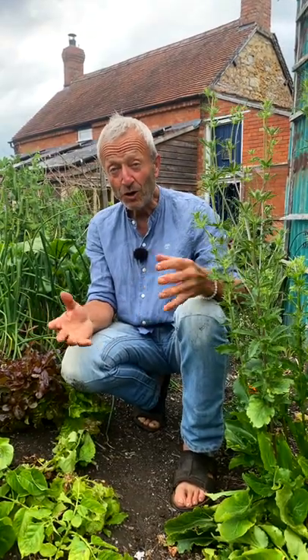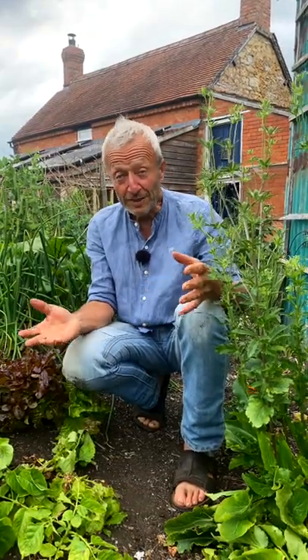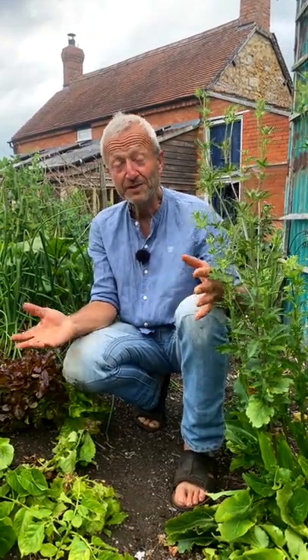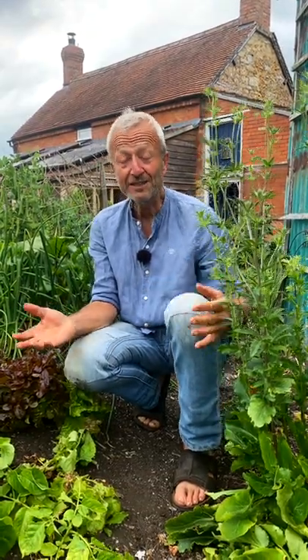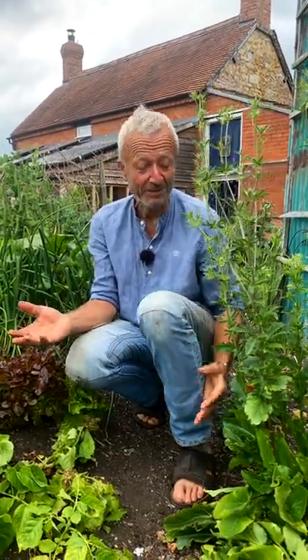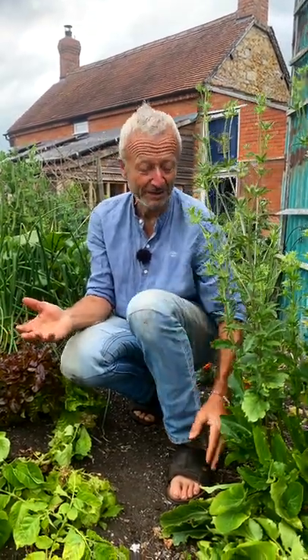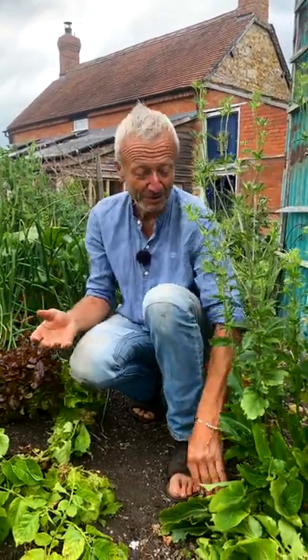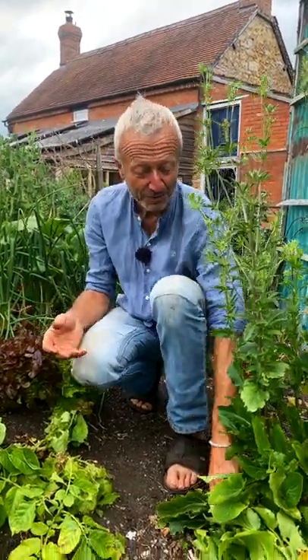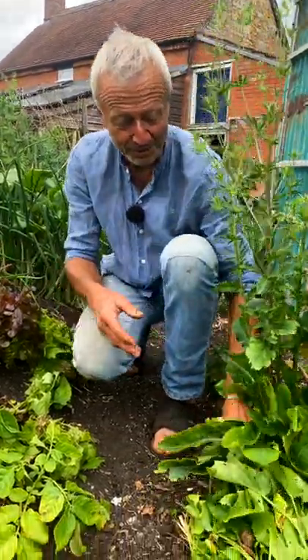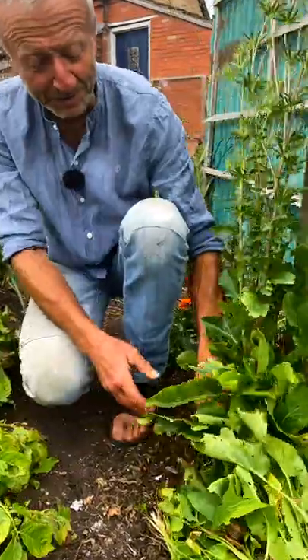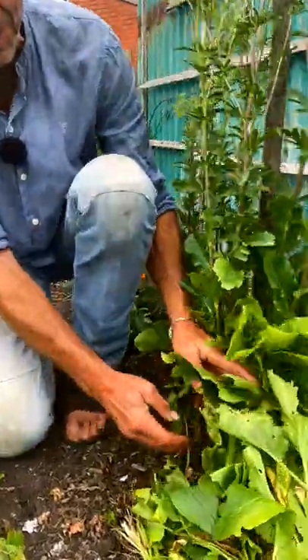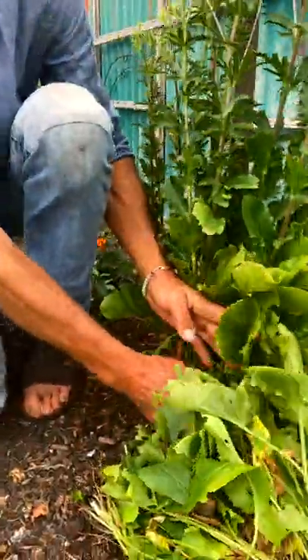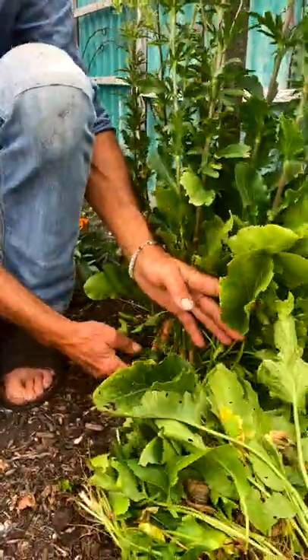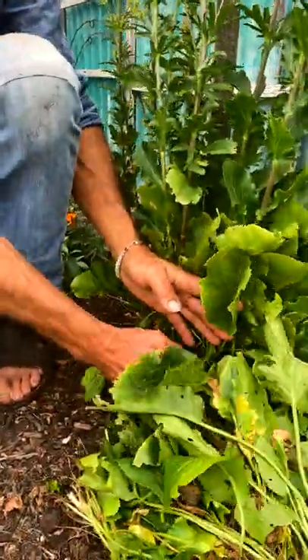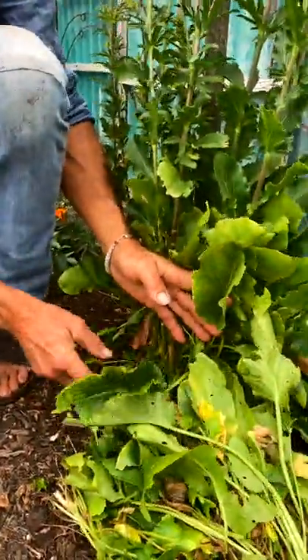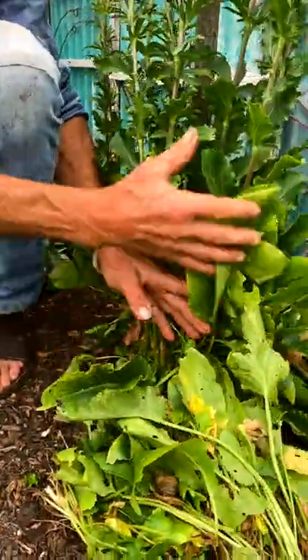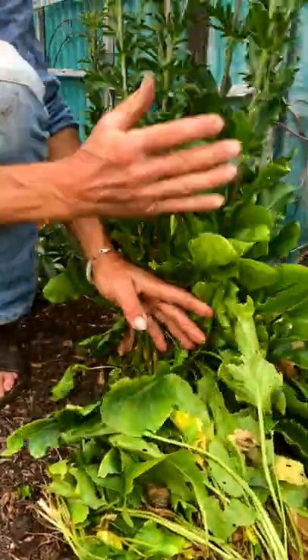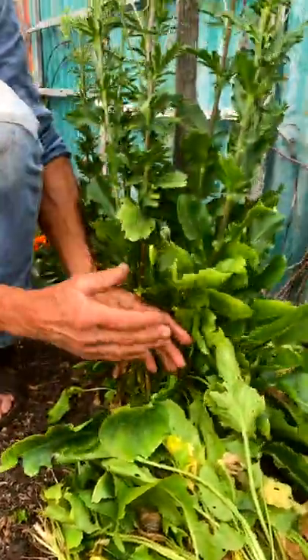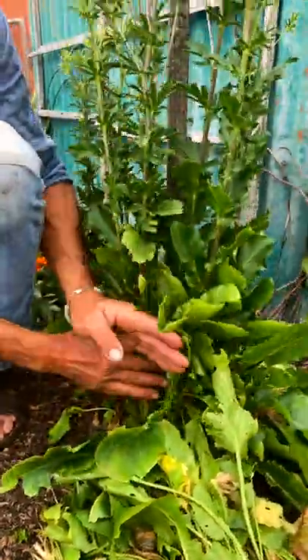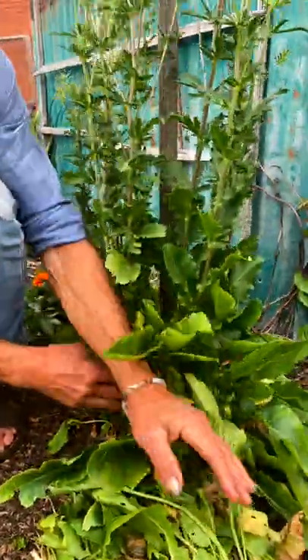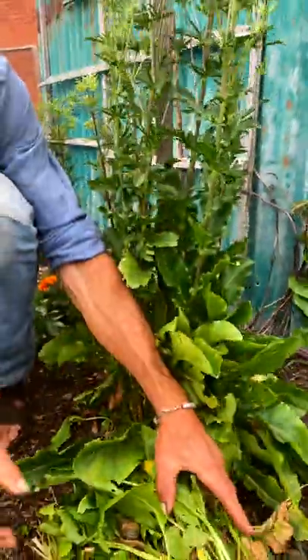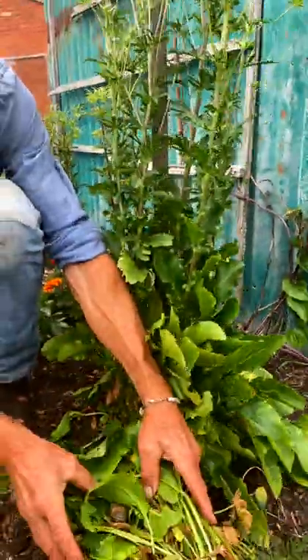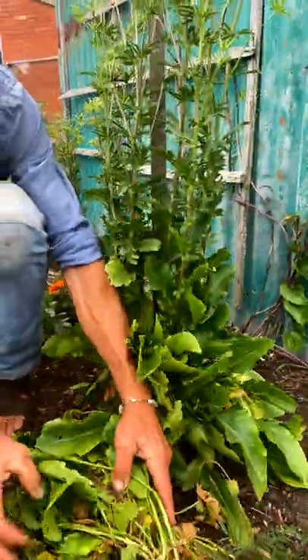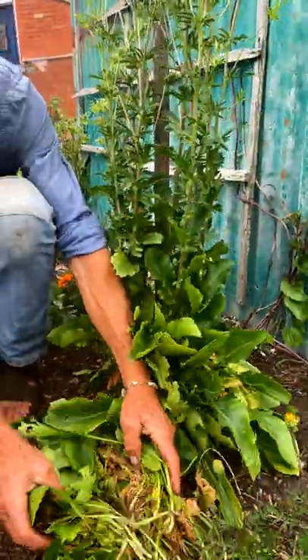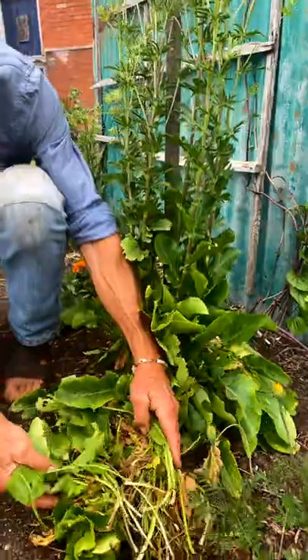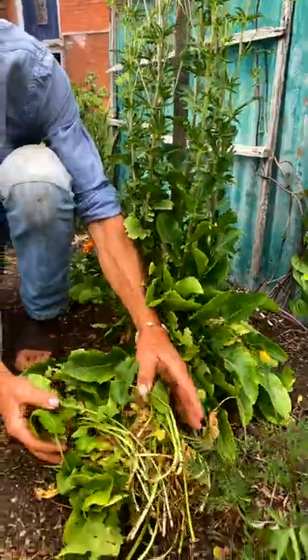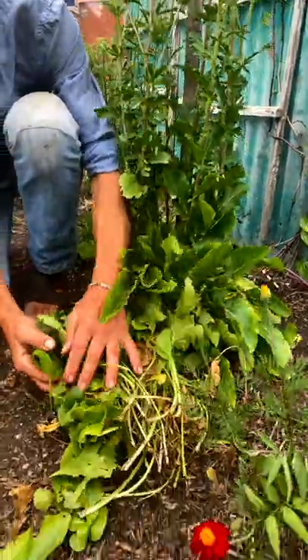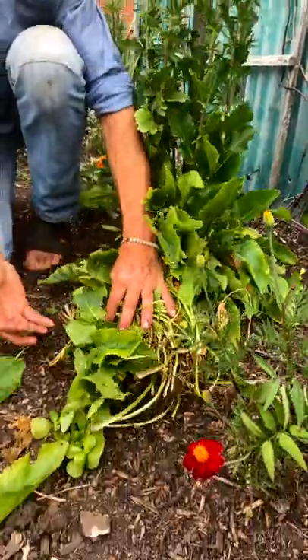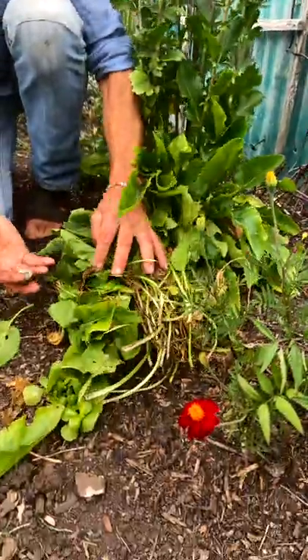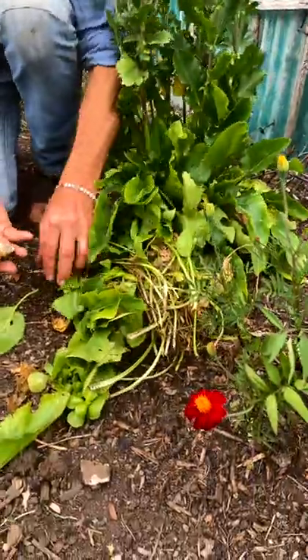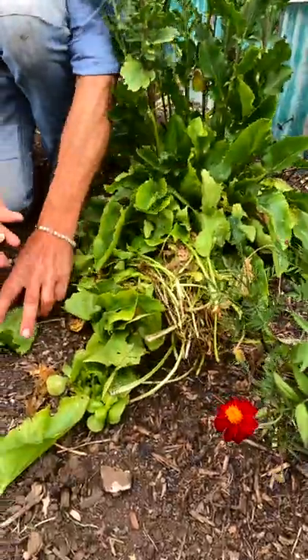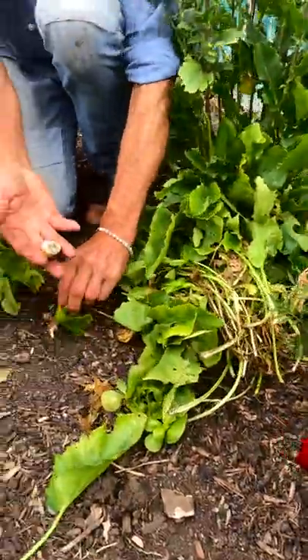Old leaves is a classic one. Just before this, to demonstrate, I was tidying up the lower leaves of this beautiful sea holly, Eryngium. These will all go on the compost heap, but look what popped out with them.